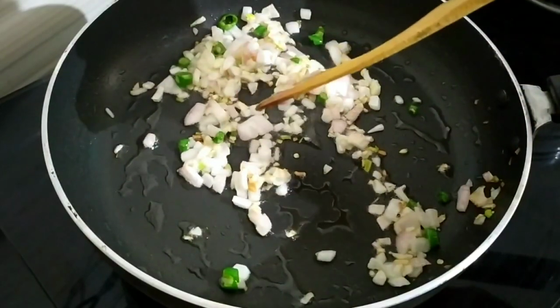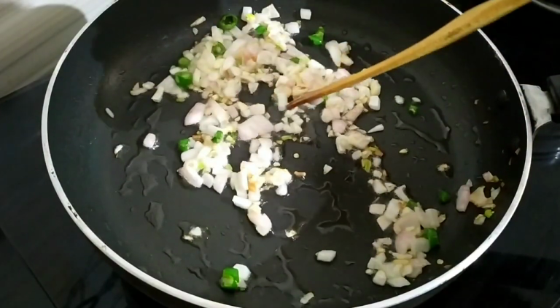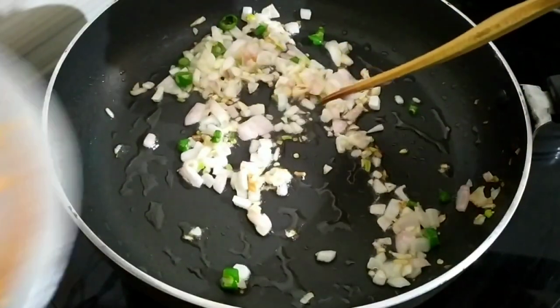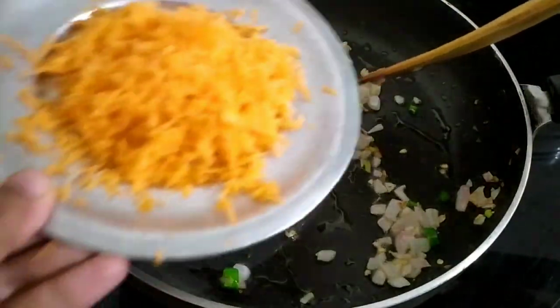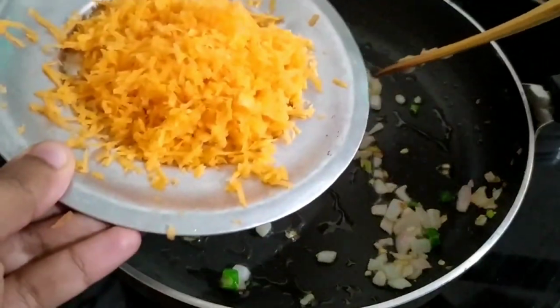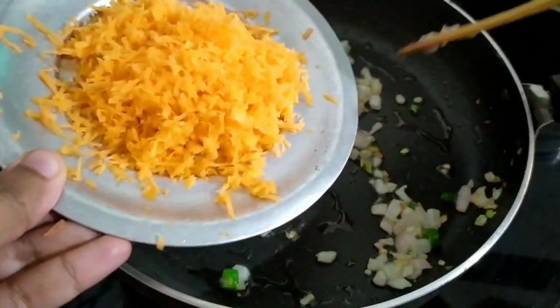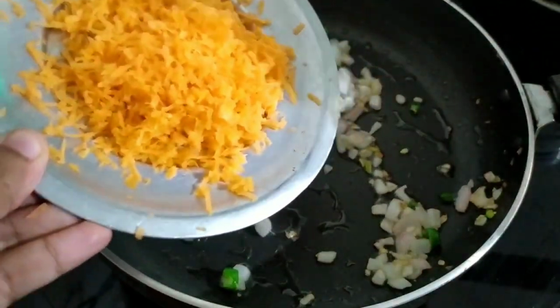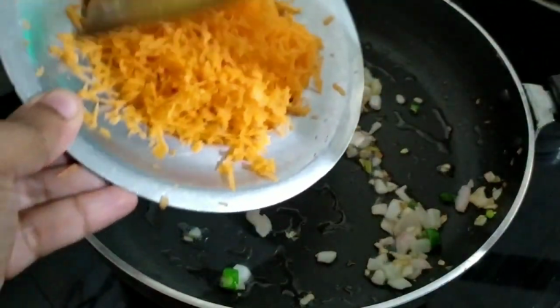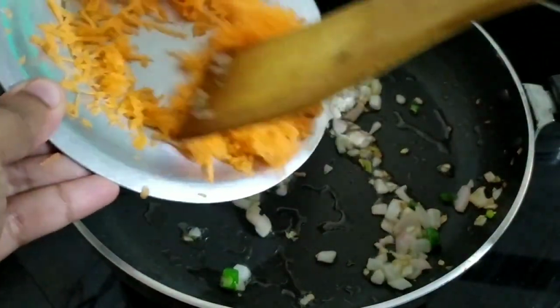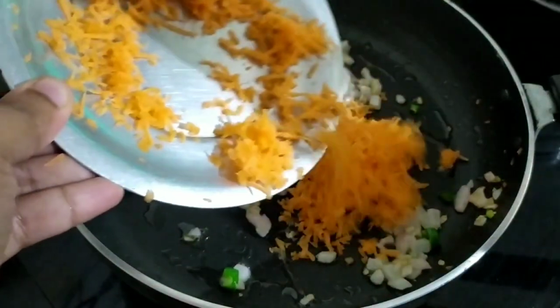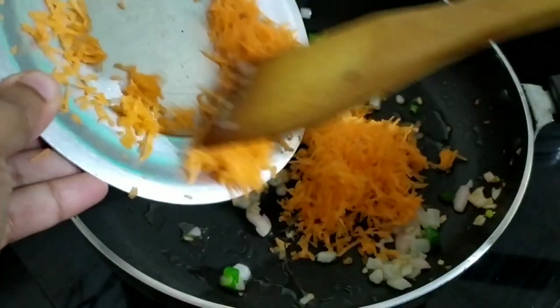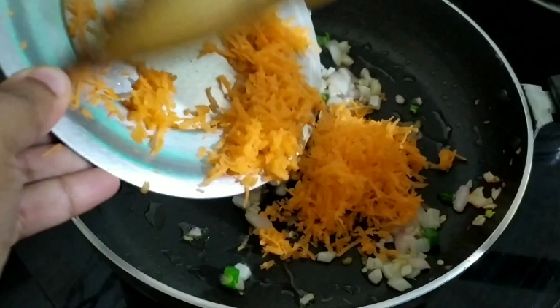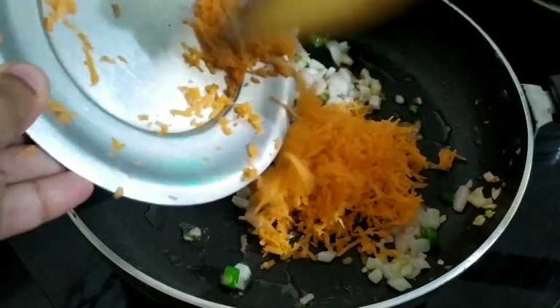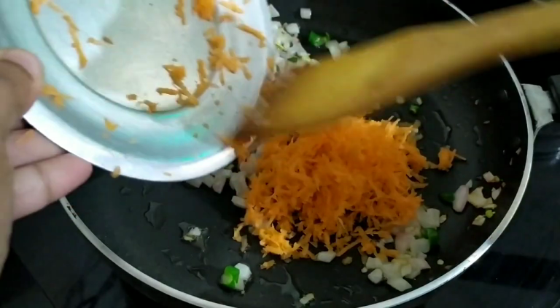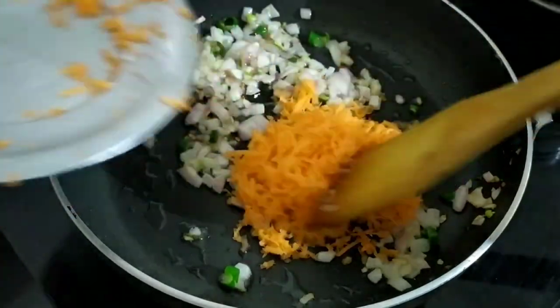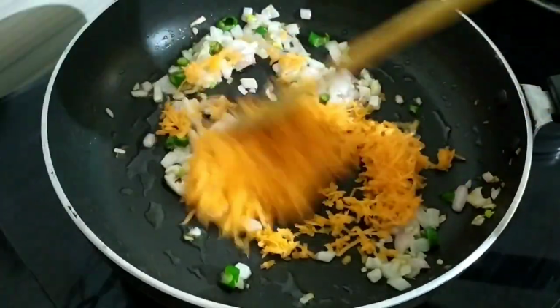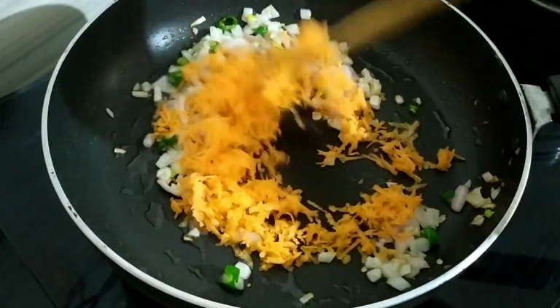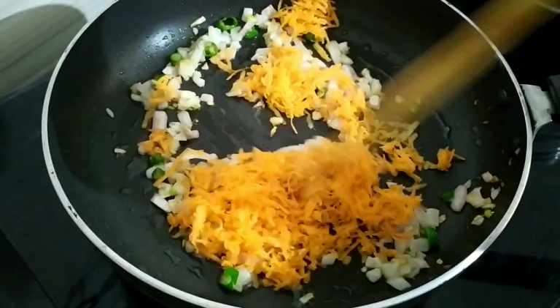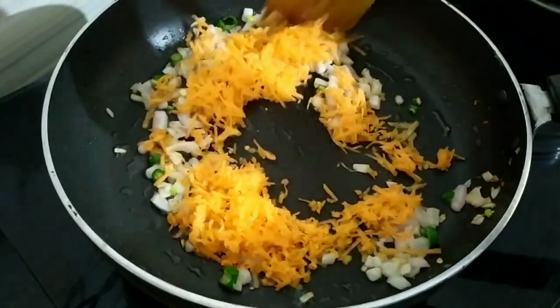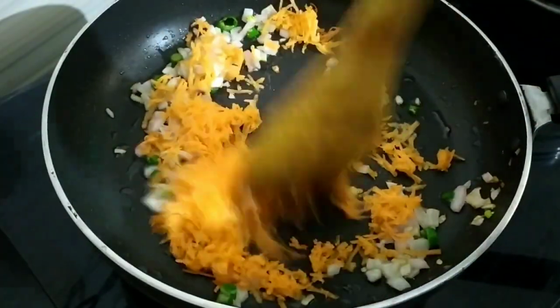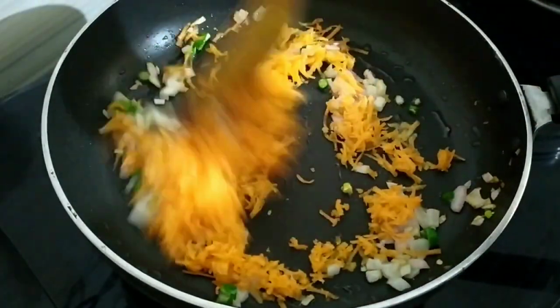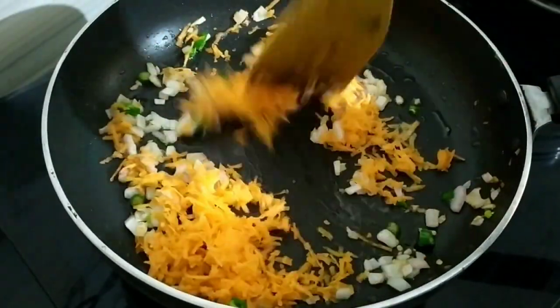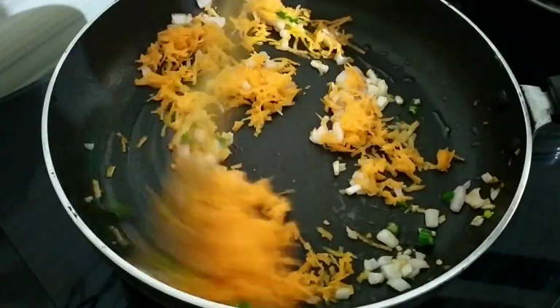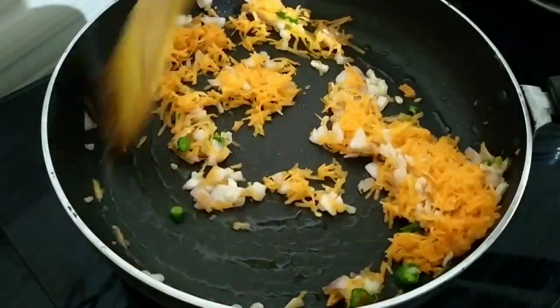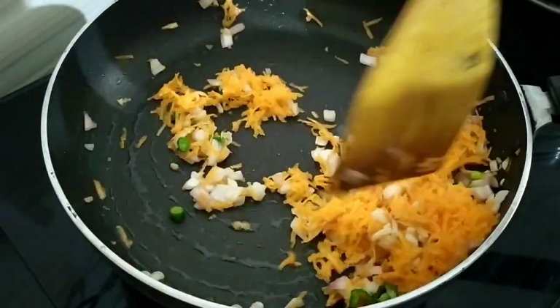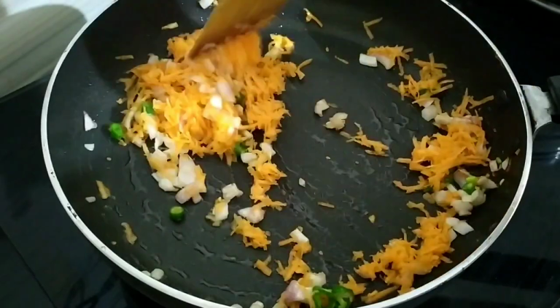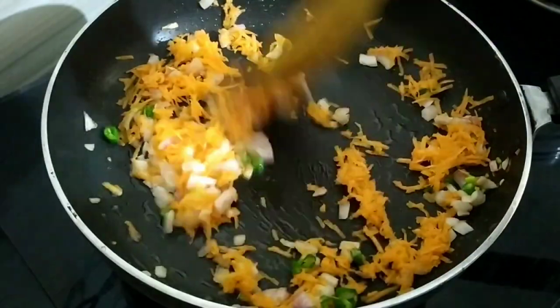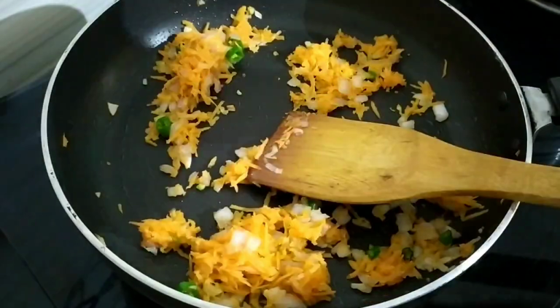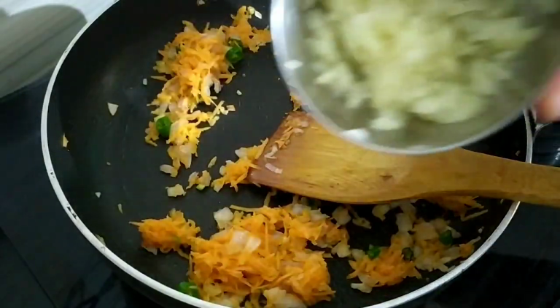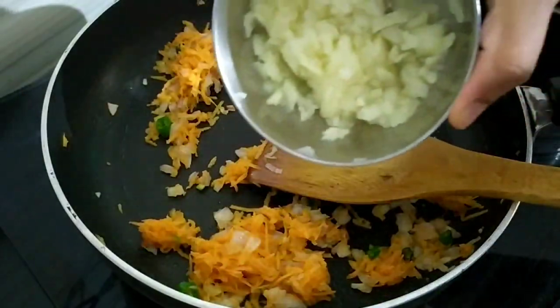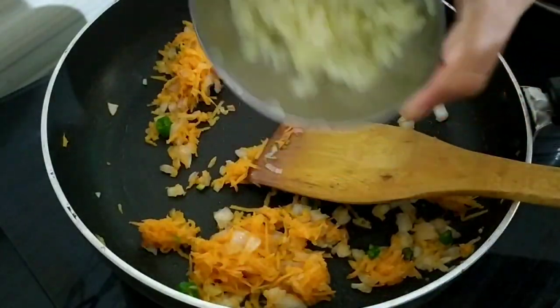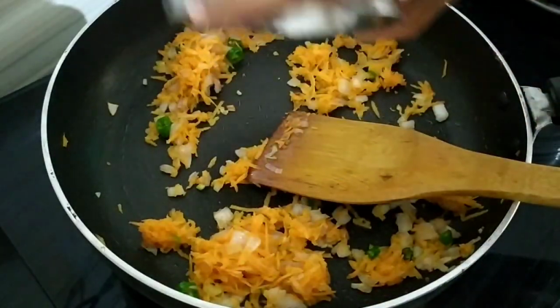Now we use the grater. Here we do this — not three degrees.